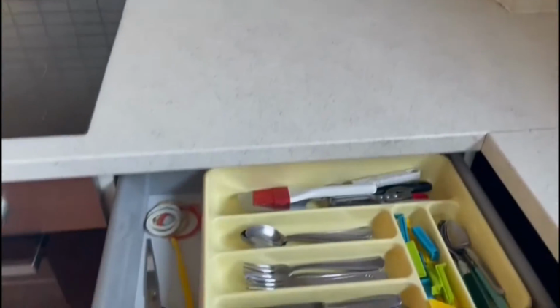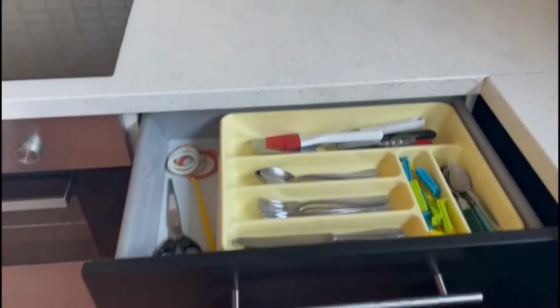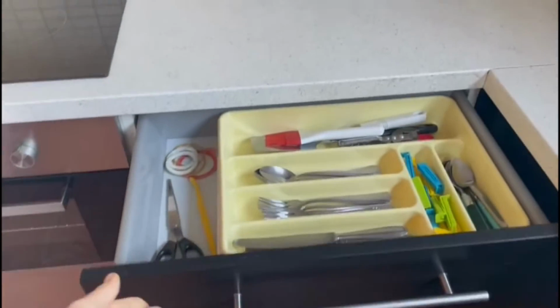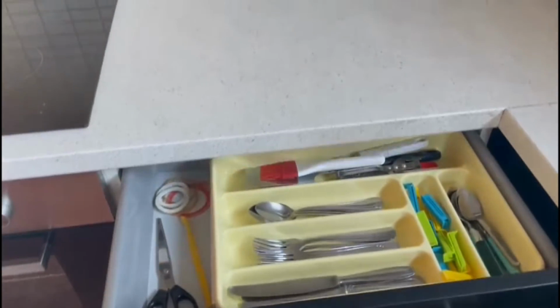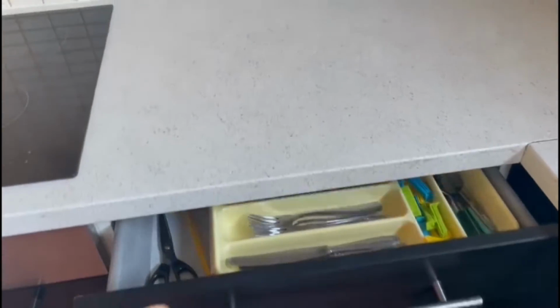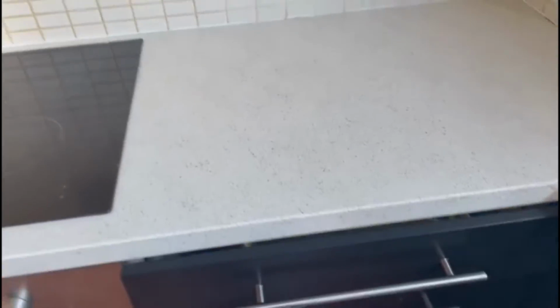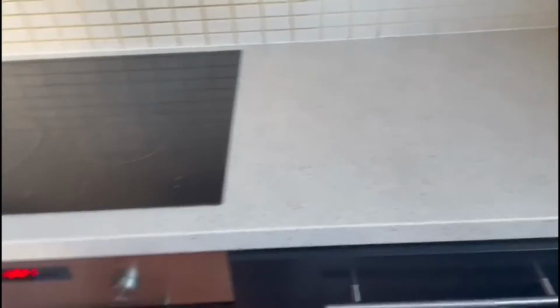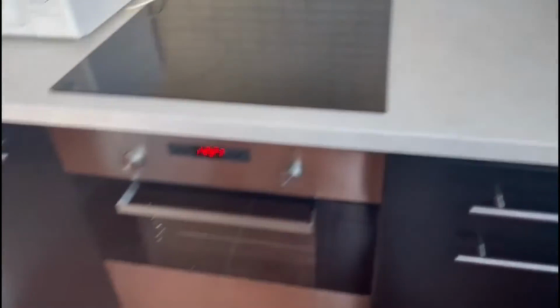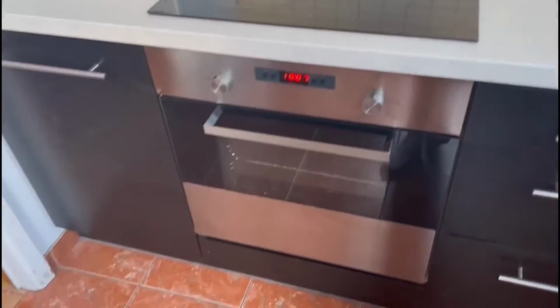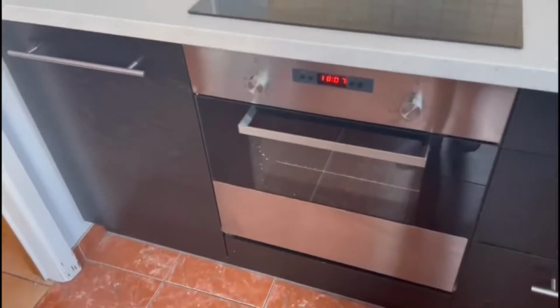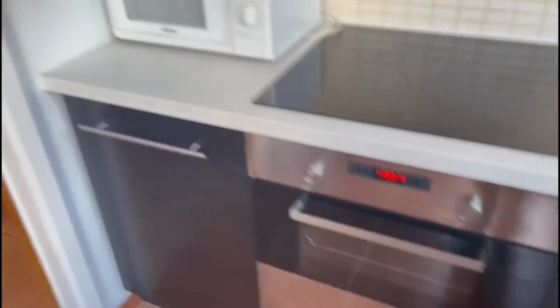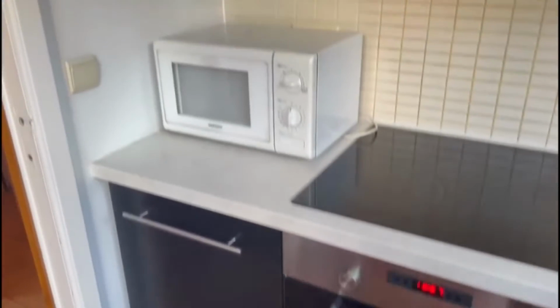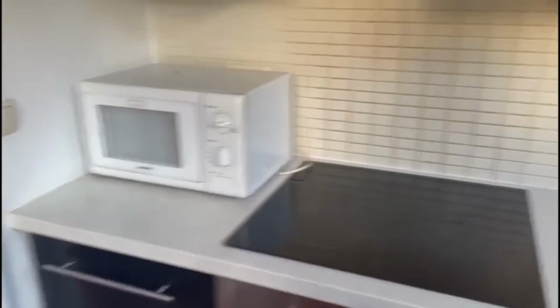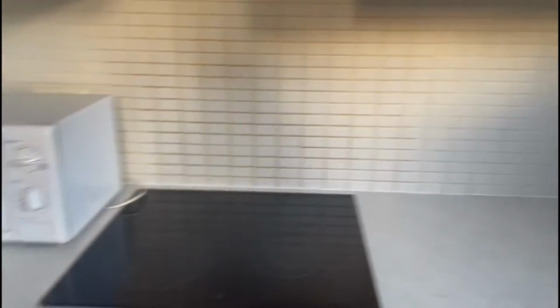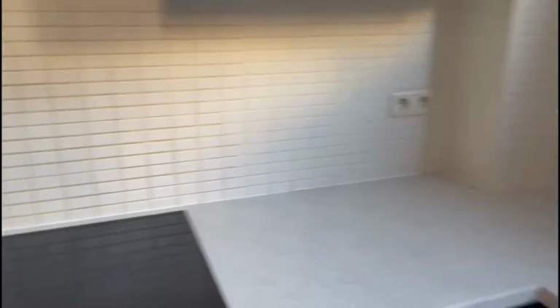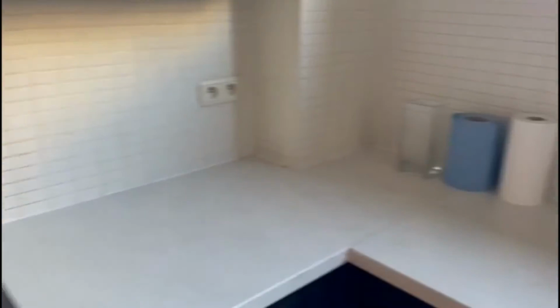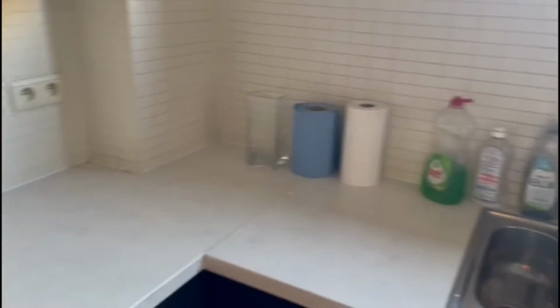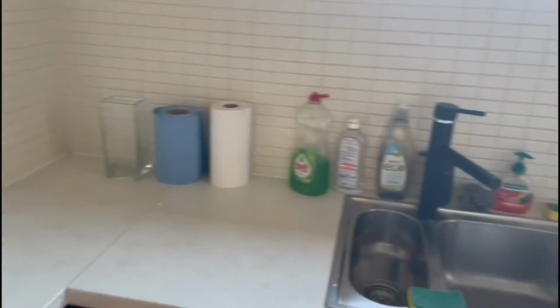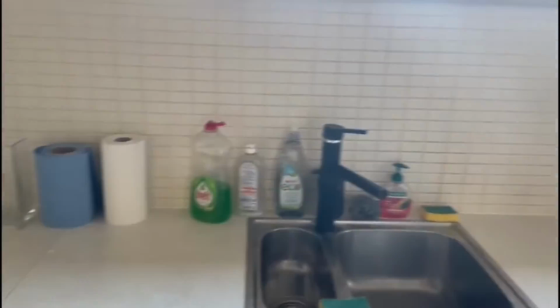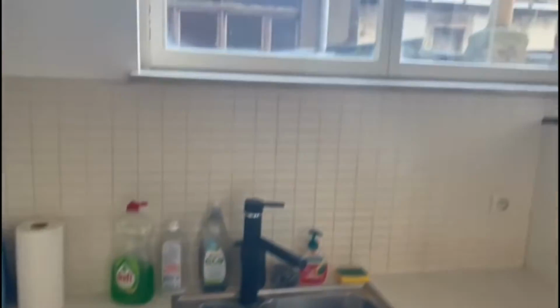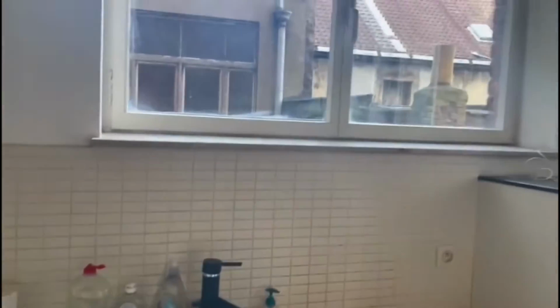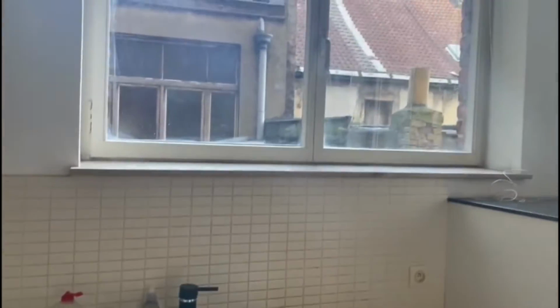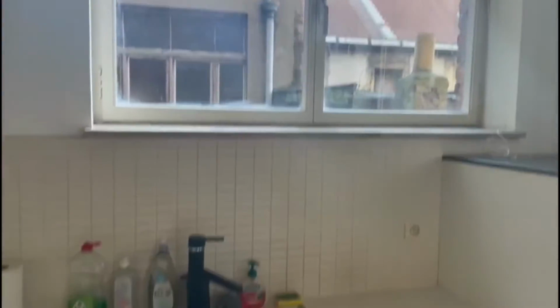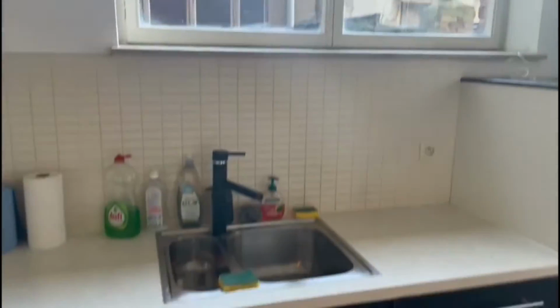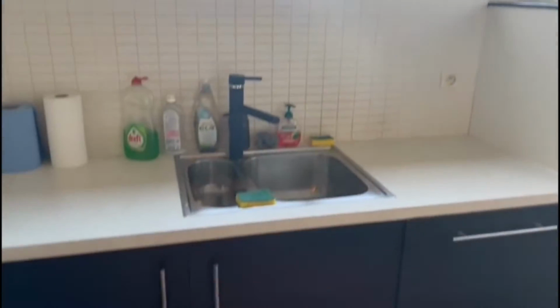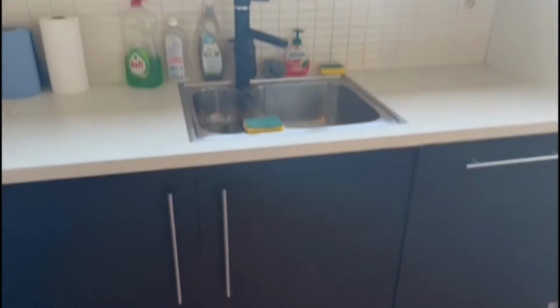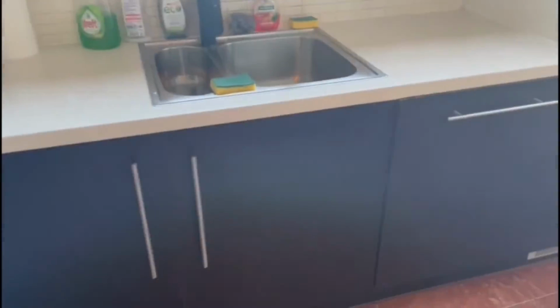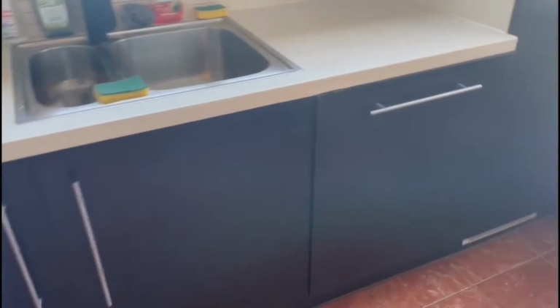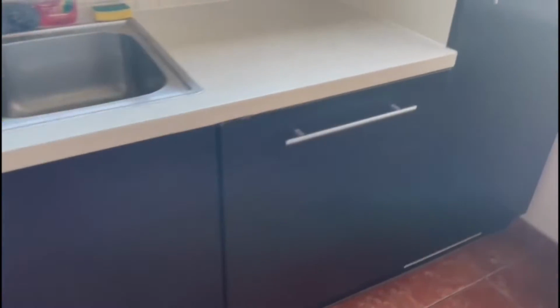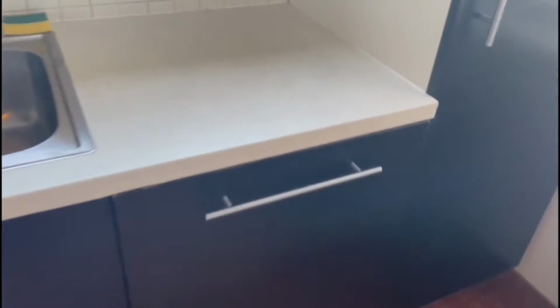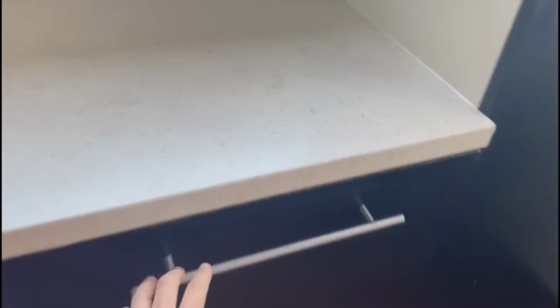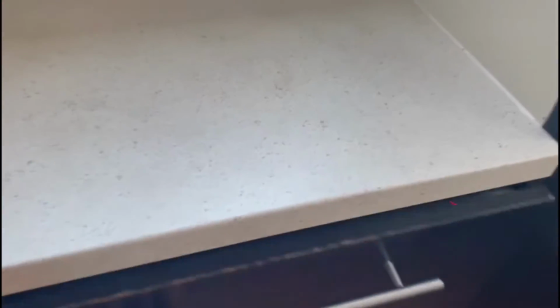Here's where you have all the cutlery. You also have pots, pans, glasses, and everything. This is the kitchen sink, and then we have the dishwasher here.